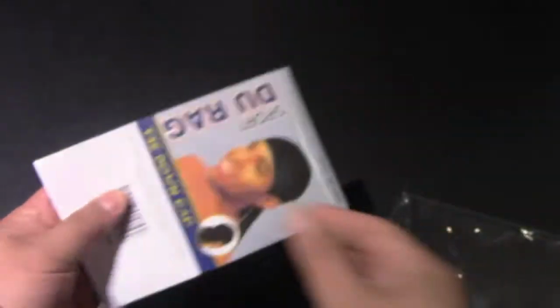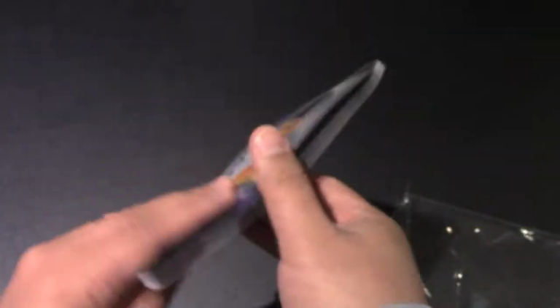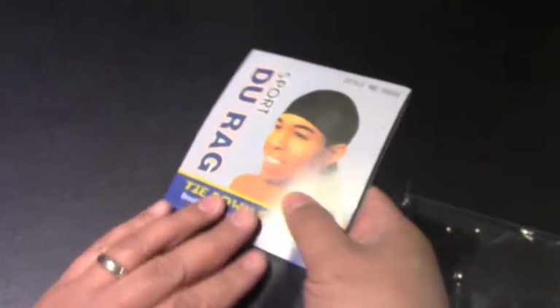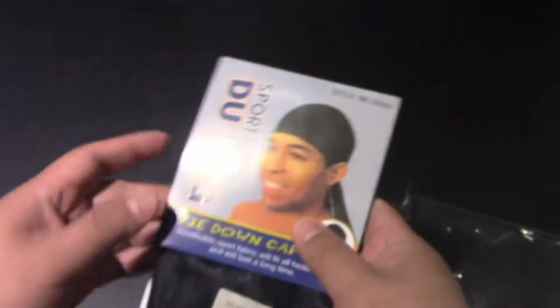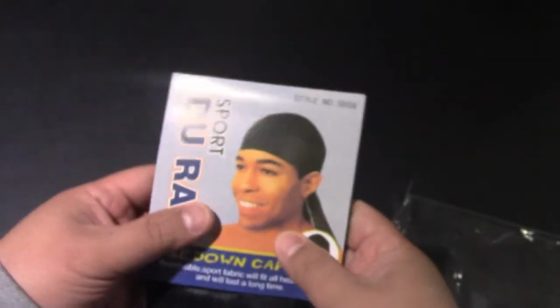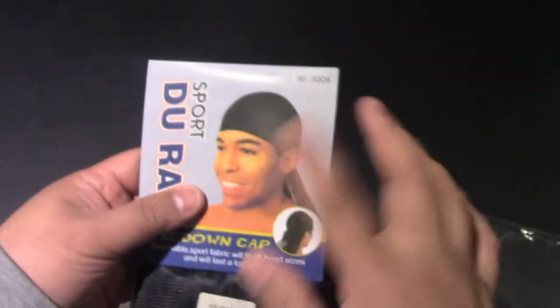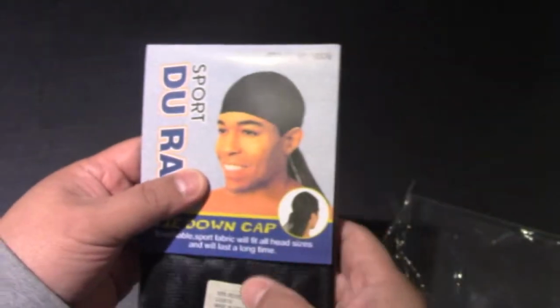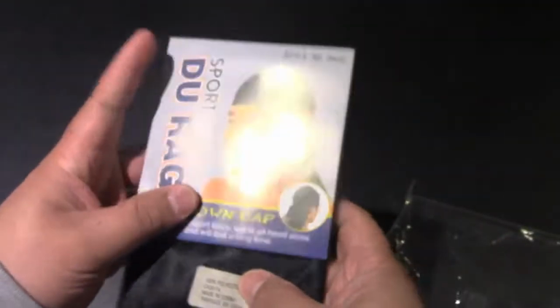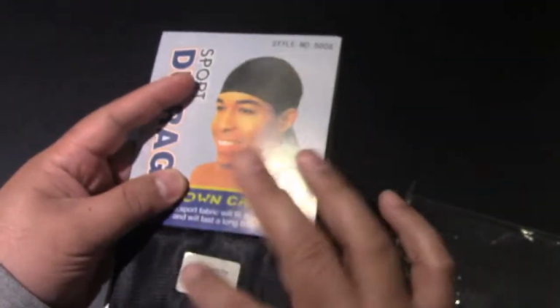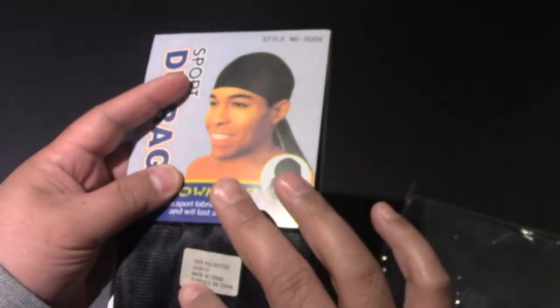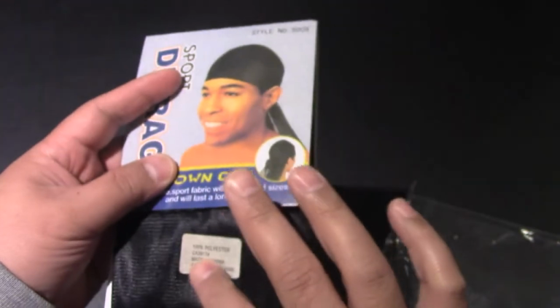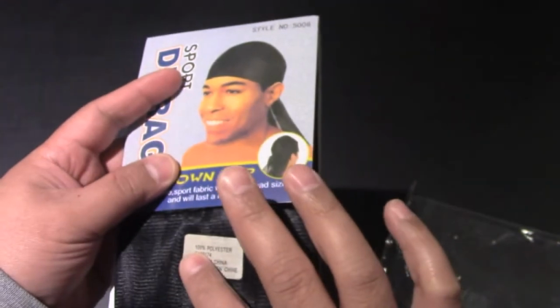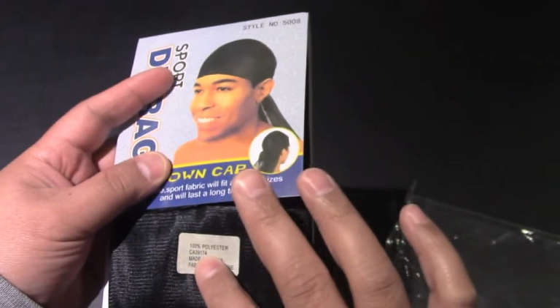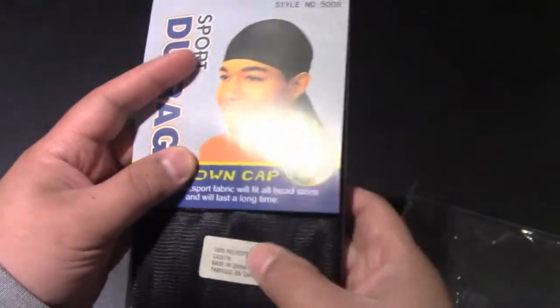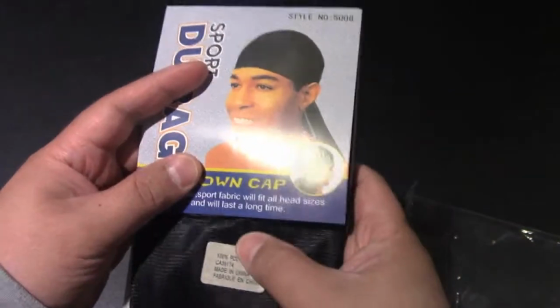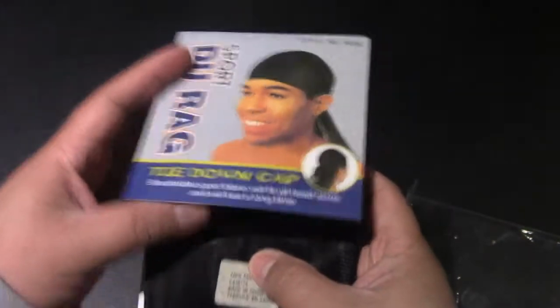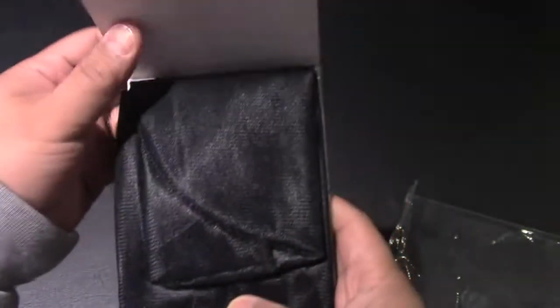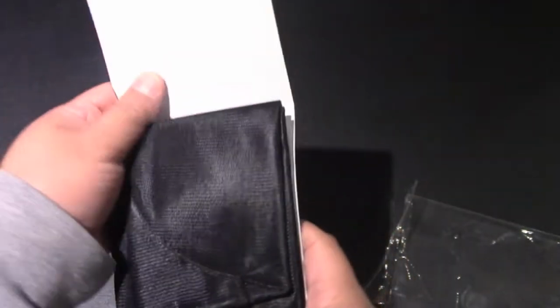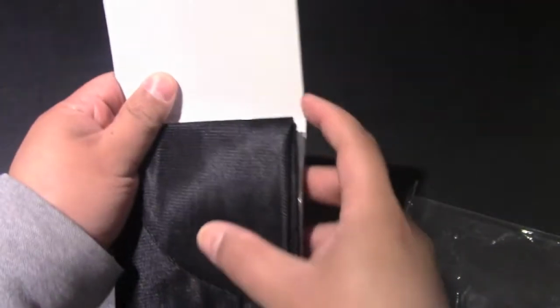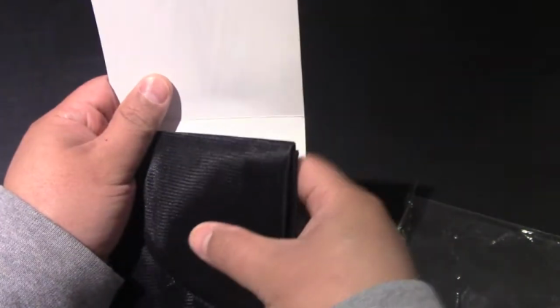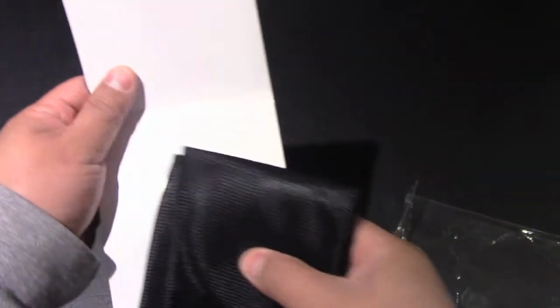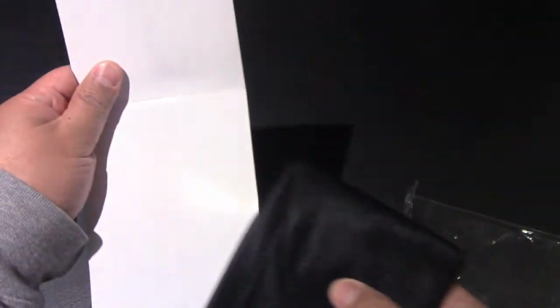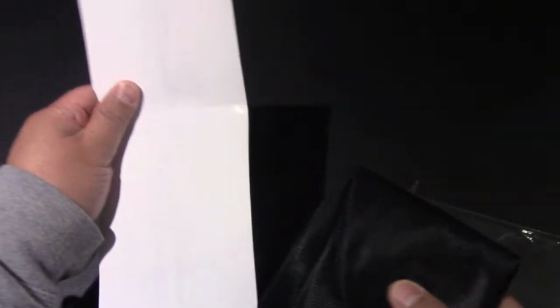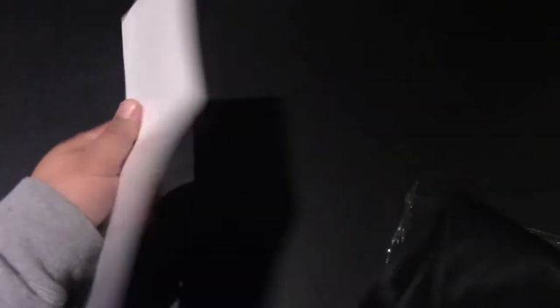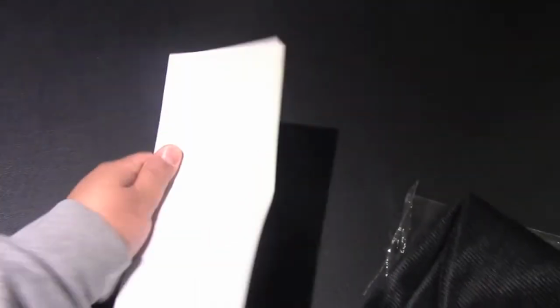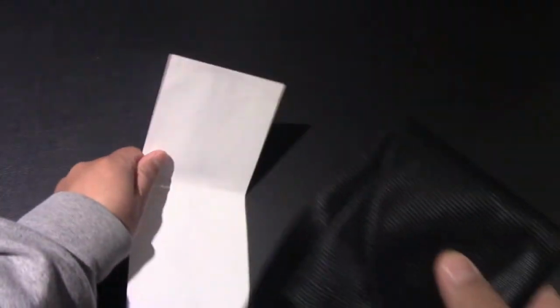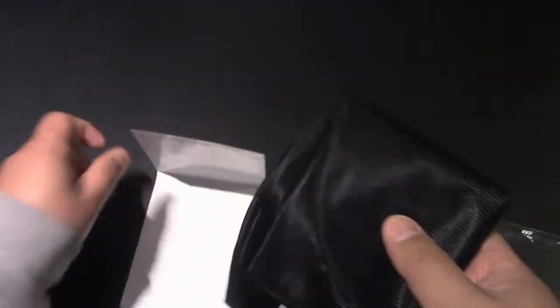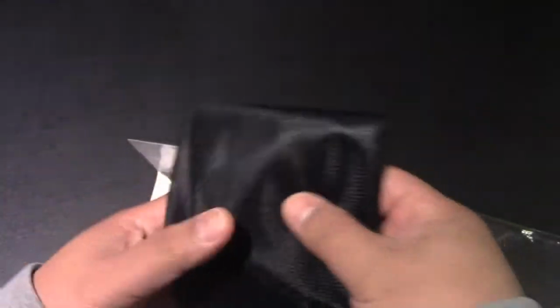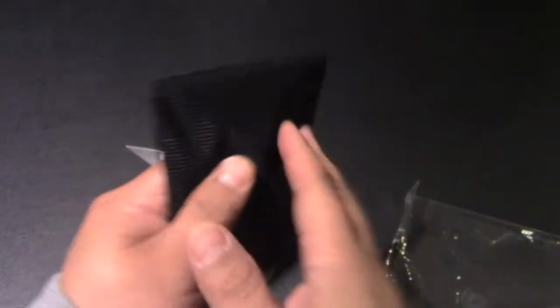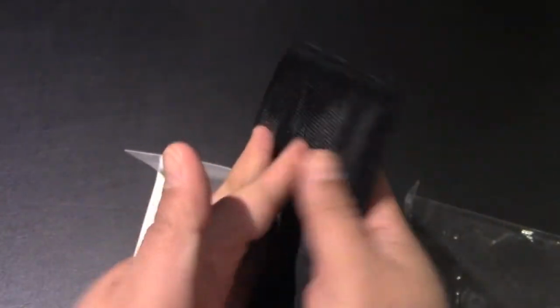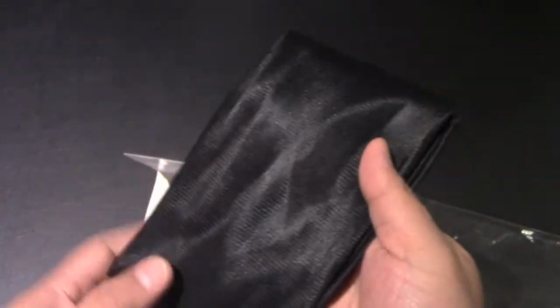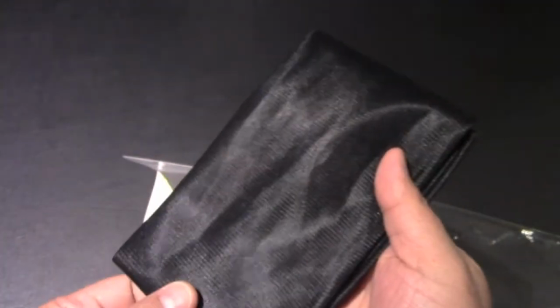So what we can see here, 100% polyester, and we open it up — not much for instructions here, but we do have the Do-Rag.